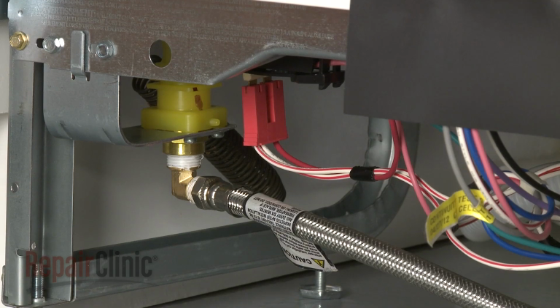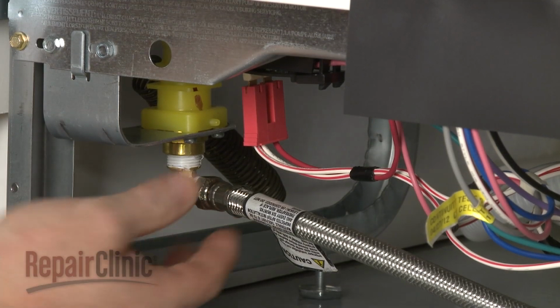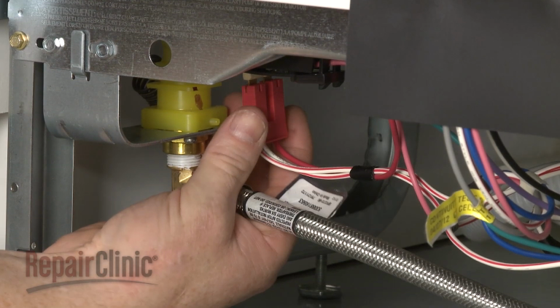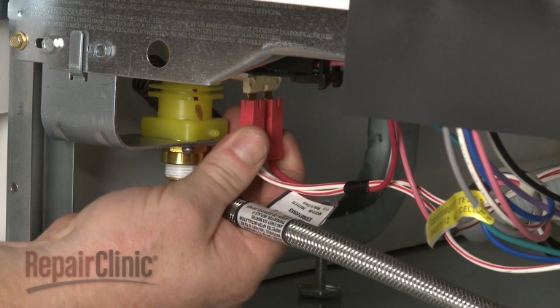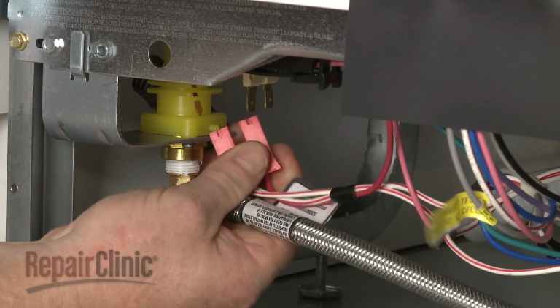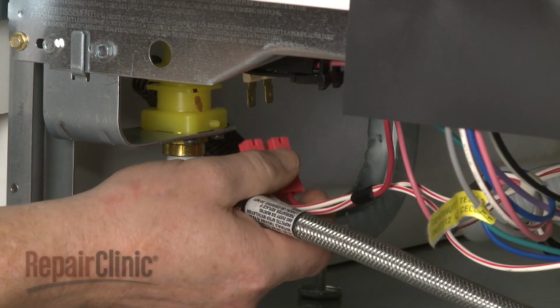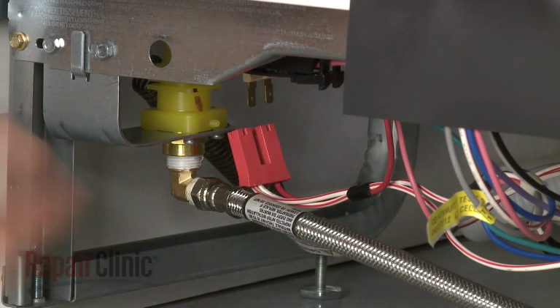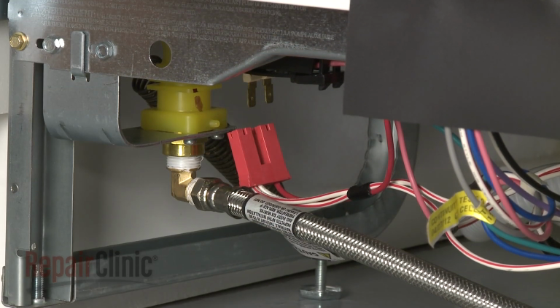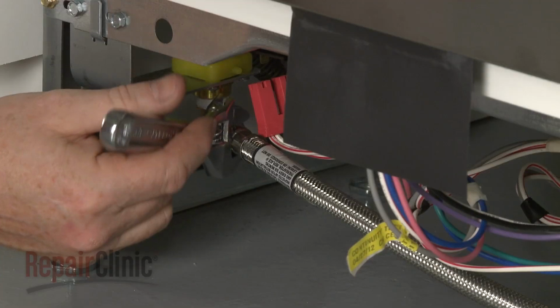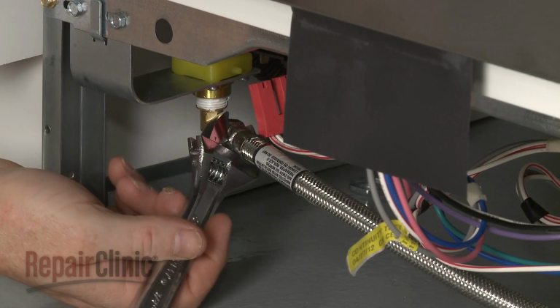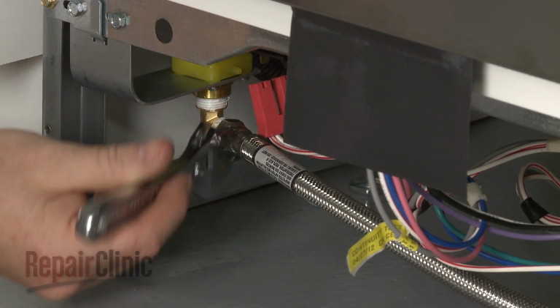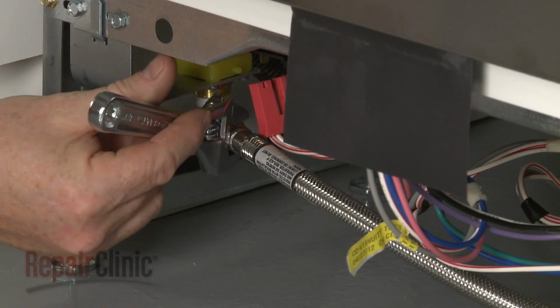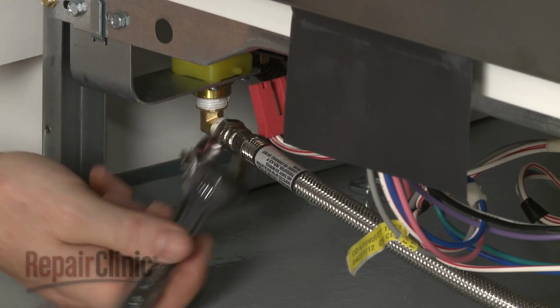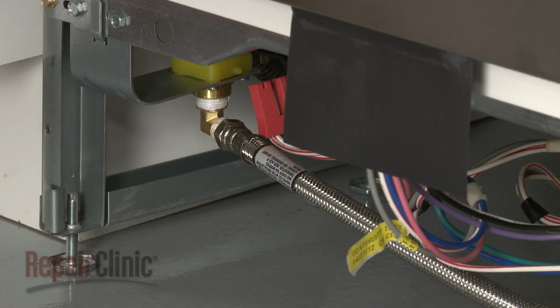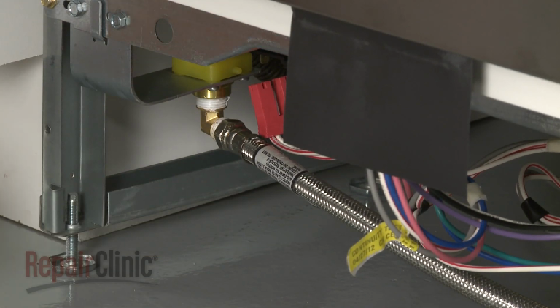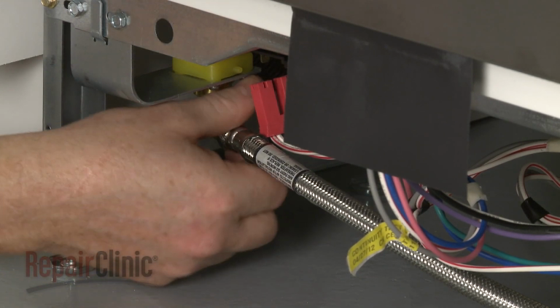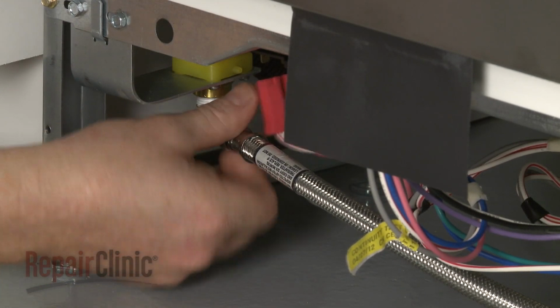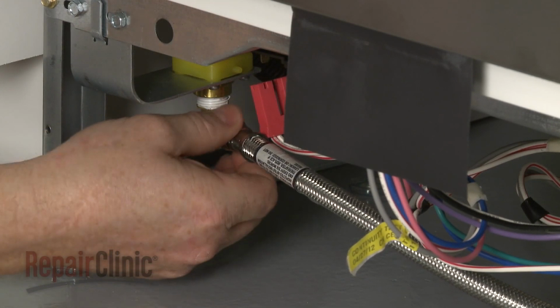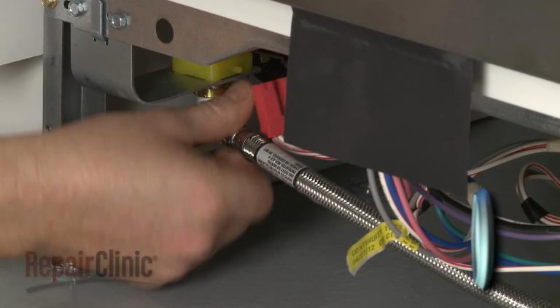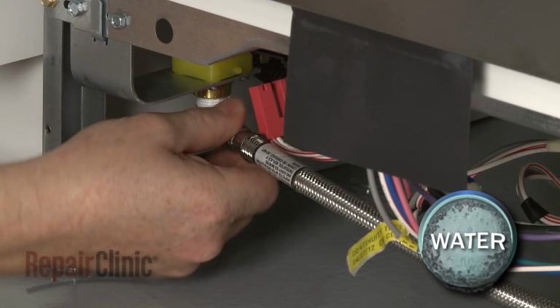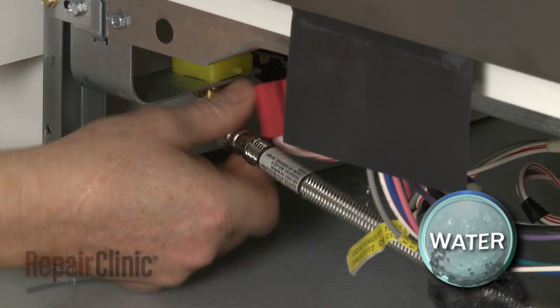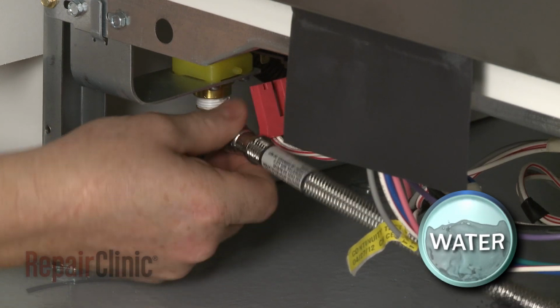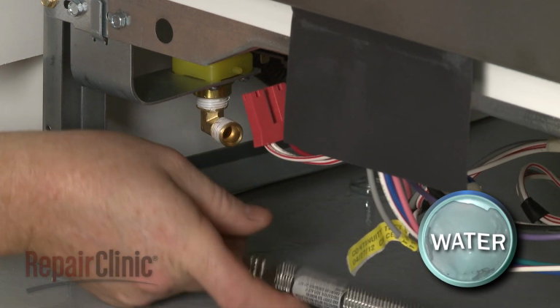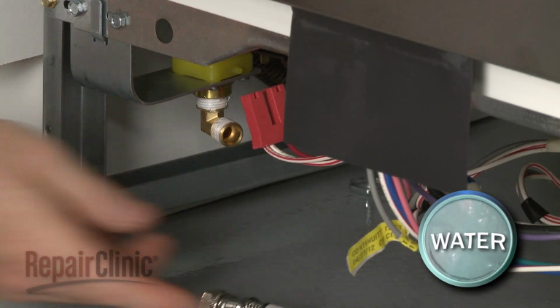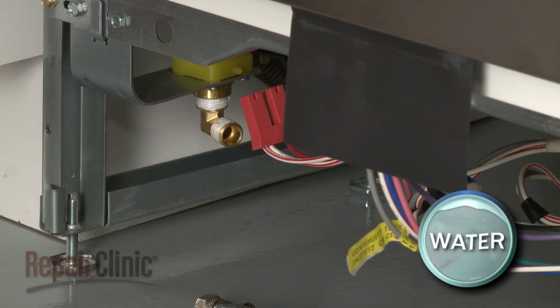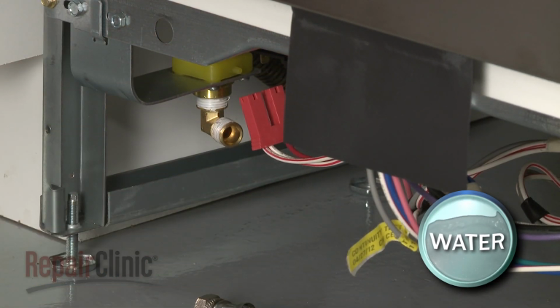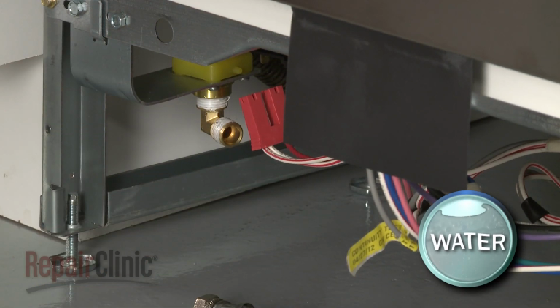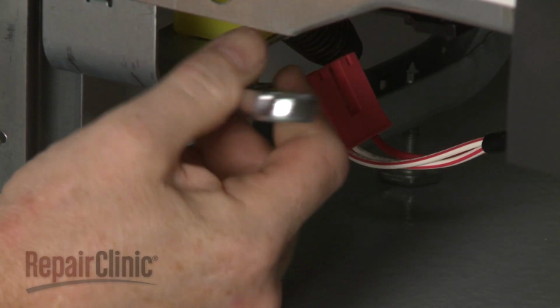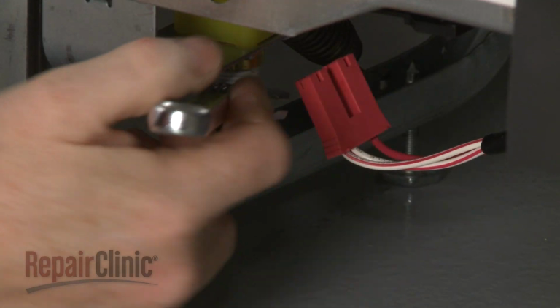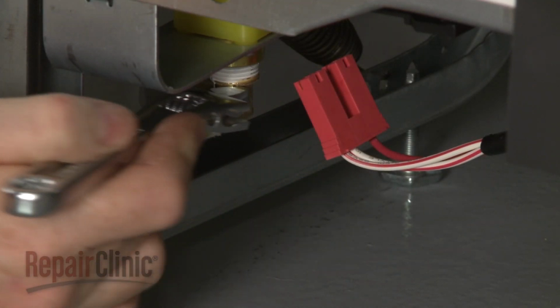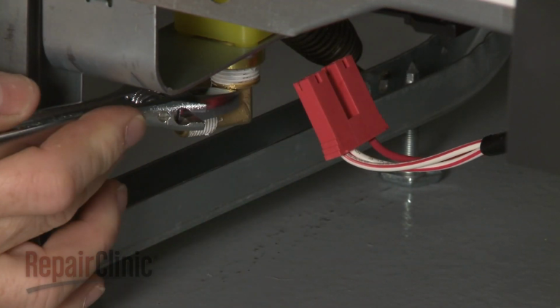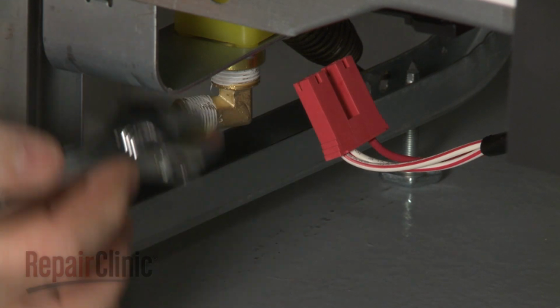Detach the wire harness from the old inlet valve. Disconnect the water supply line from the brass elbow fastened to the old valve. Be prepared for some water to spill out. Now remove the brass elbow.